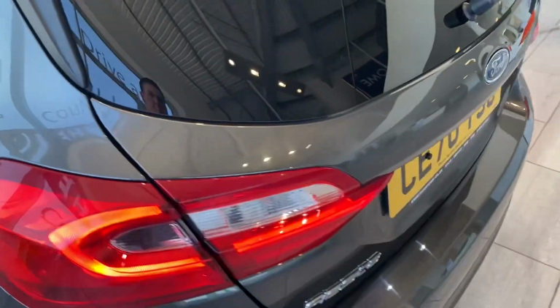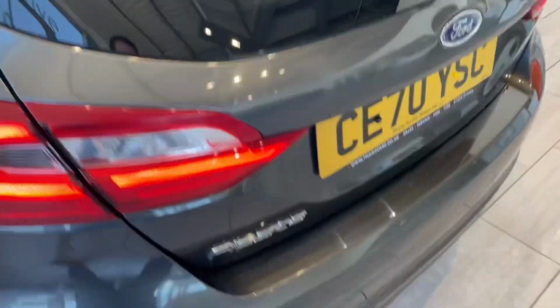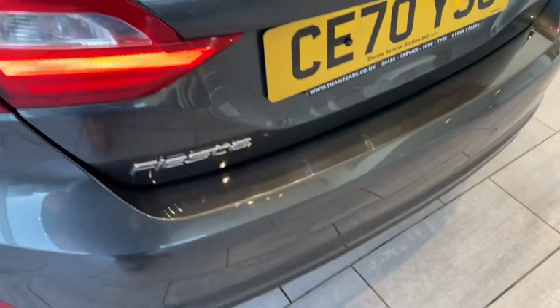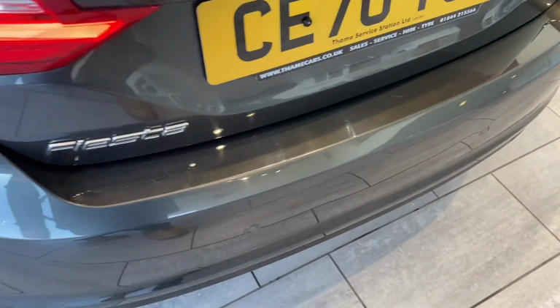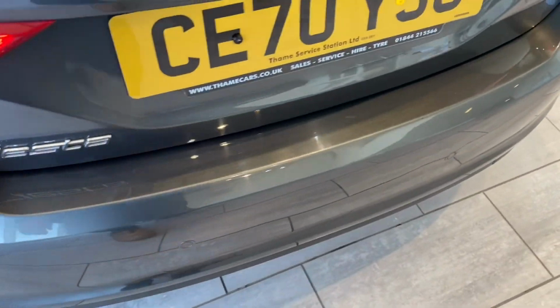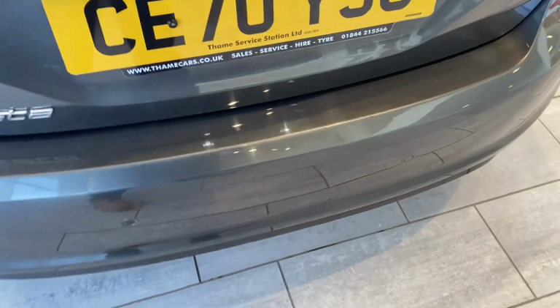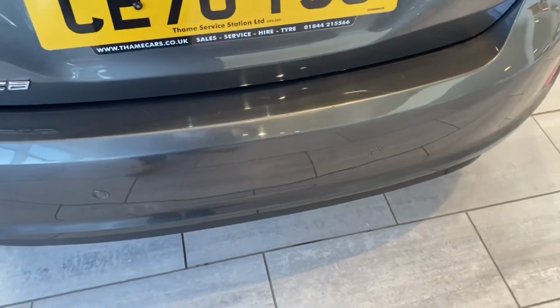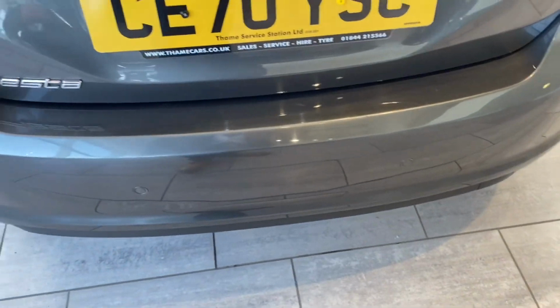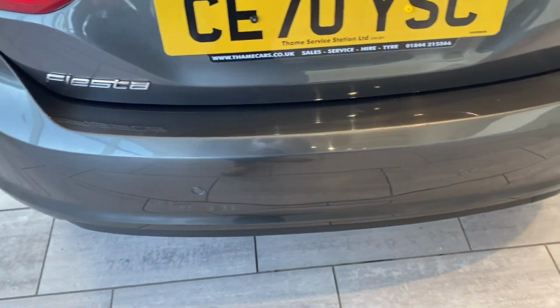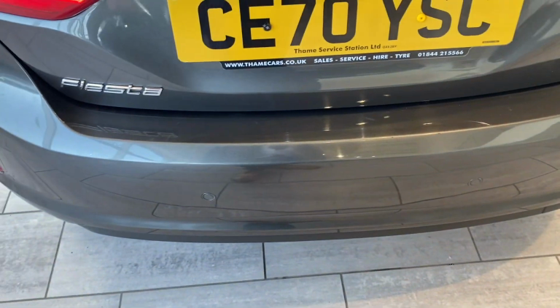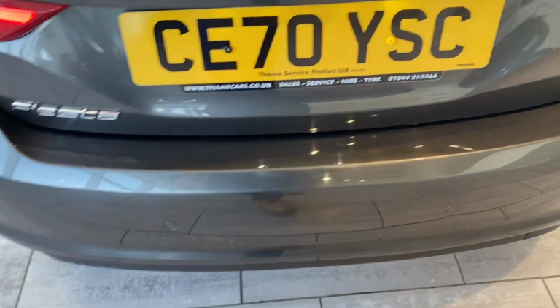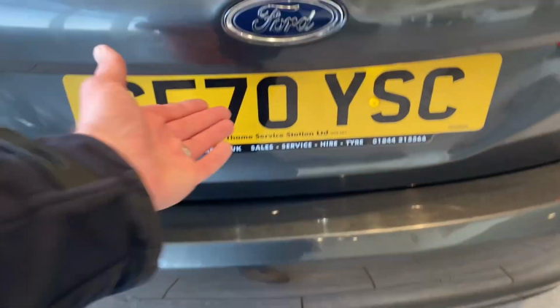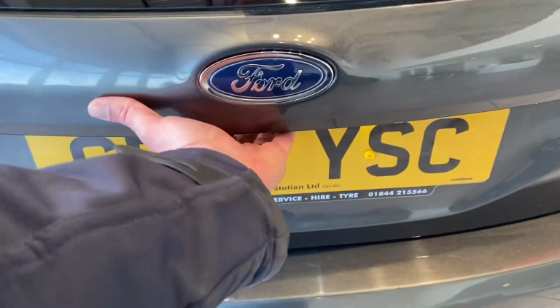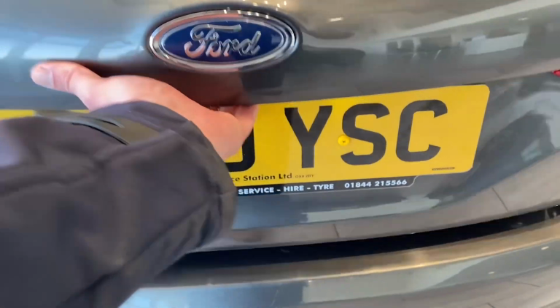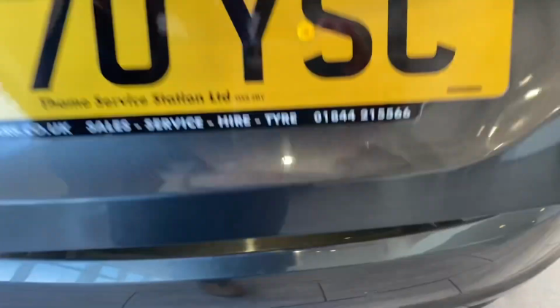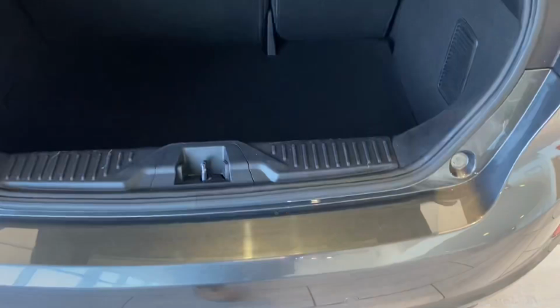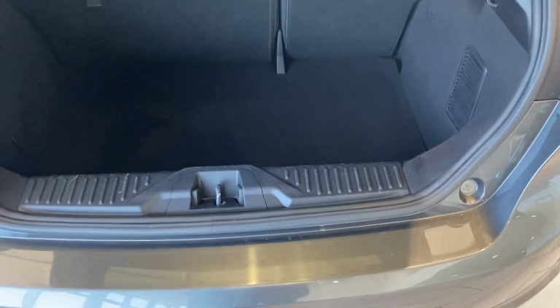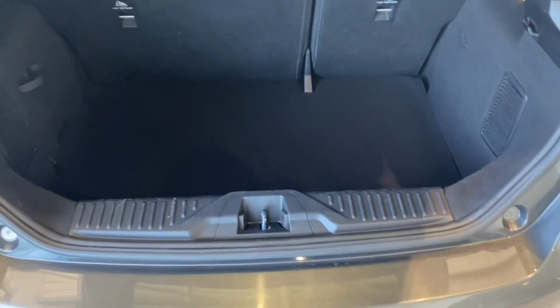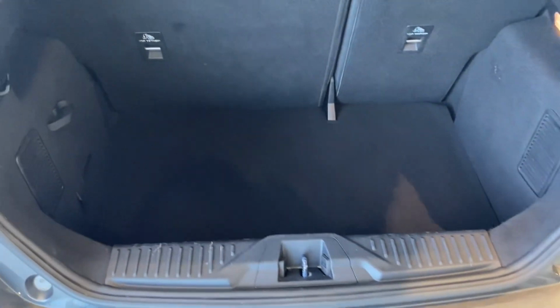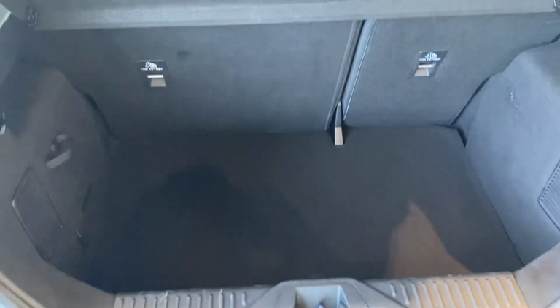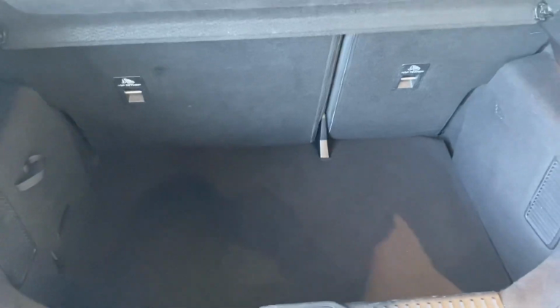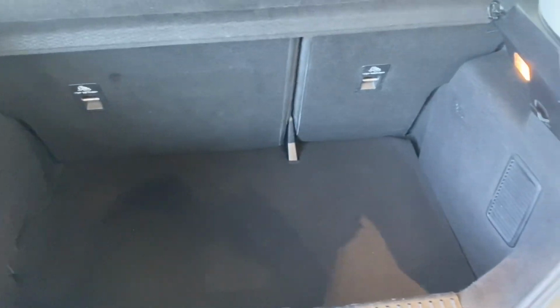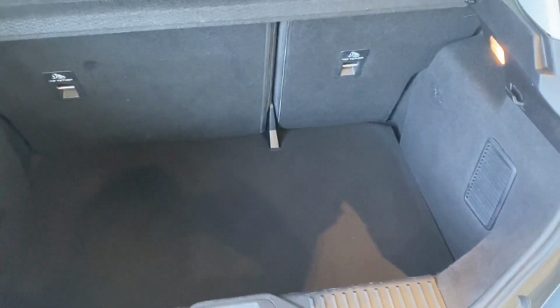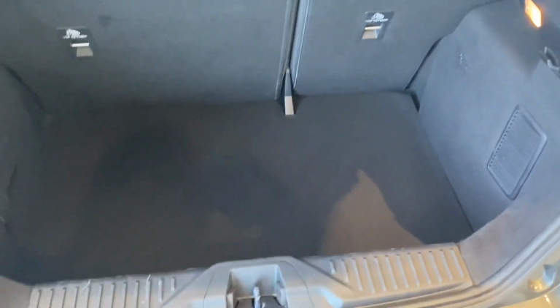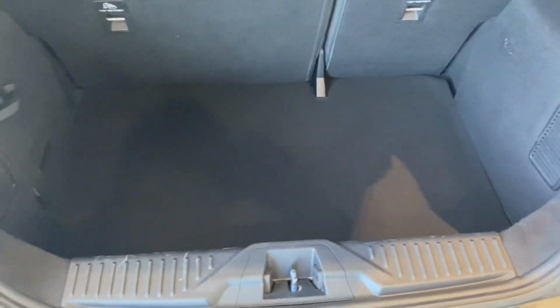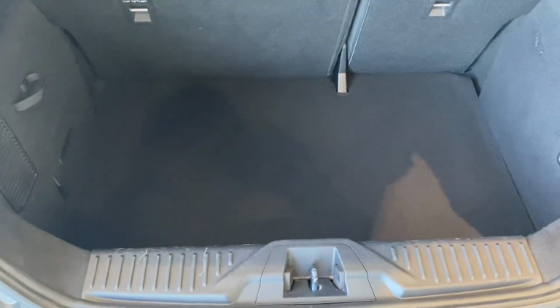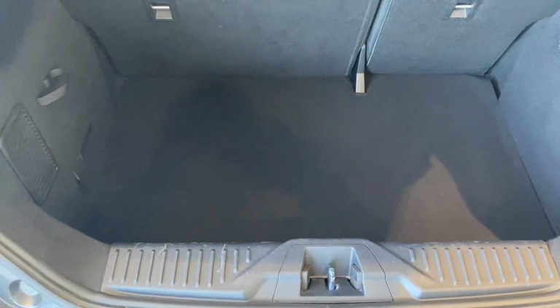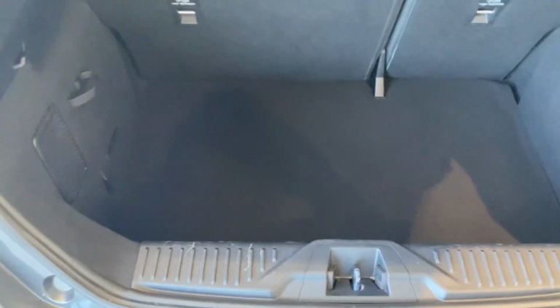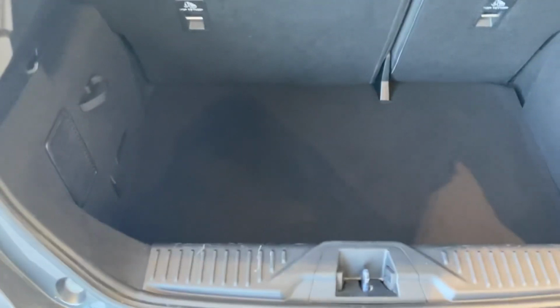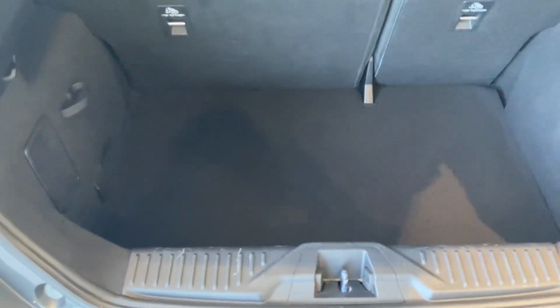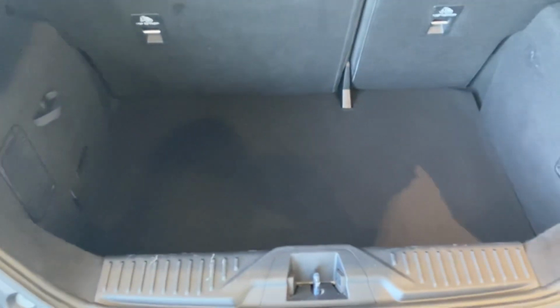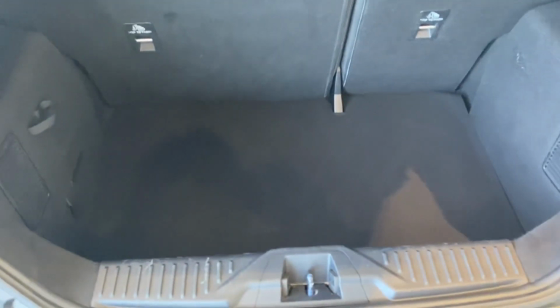Got parking sensors with Park Pilot on your screen to make parking nice and simple. In the boot you've got folding rear seats and a nice deep boot for your shopping.